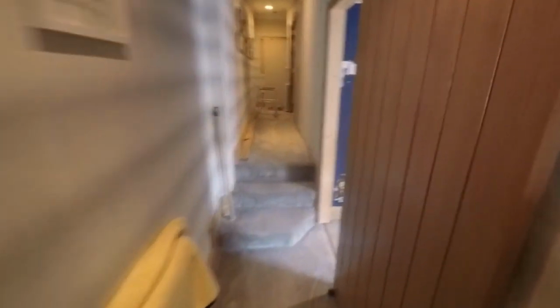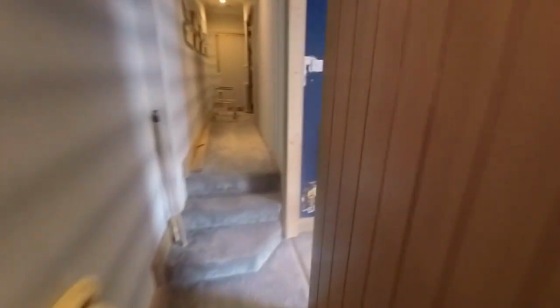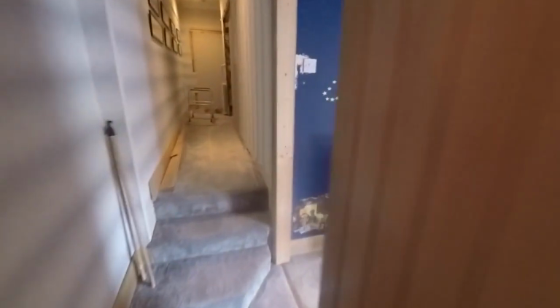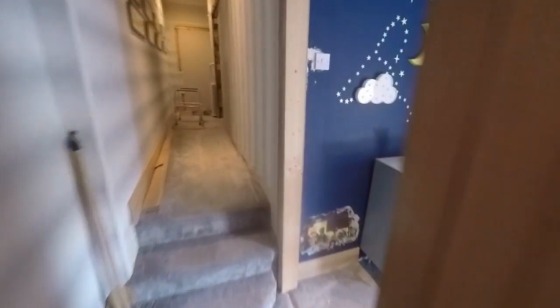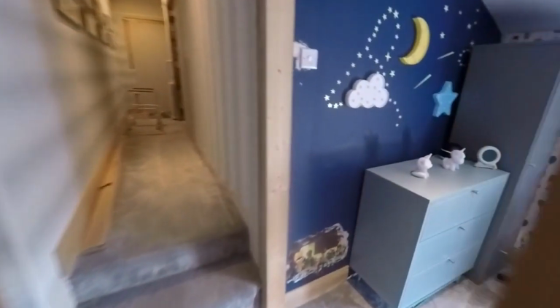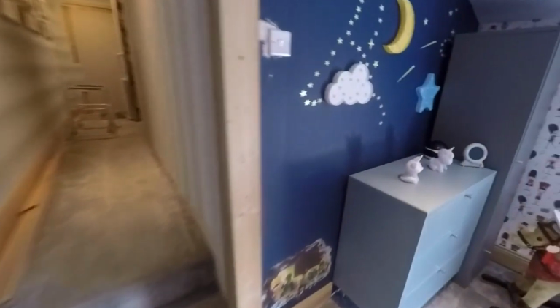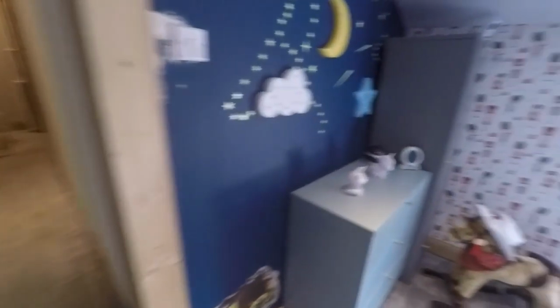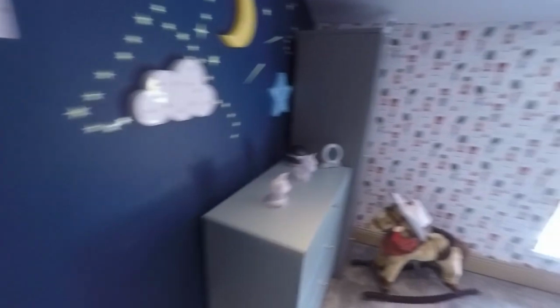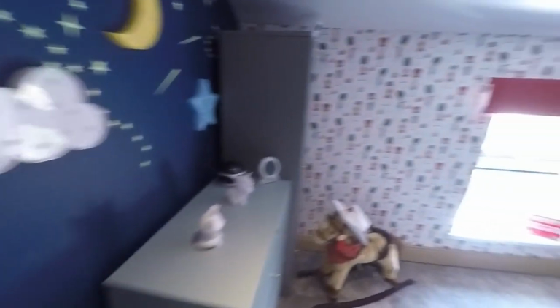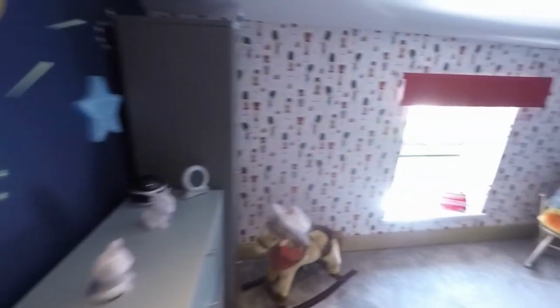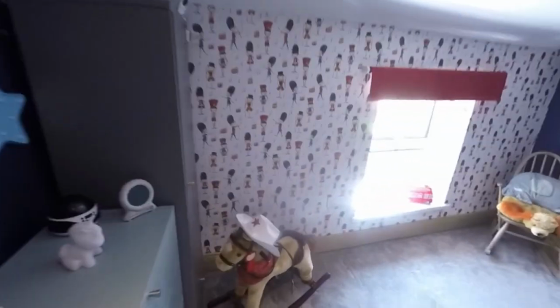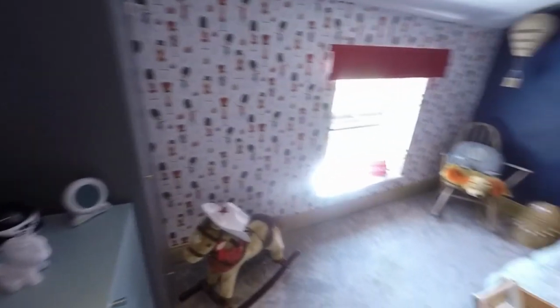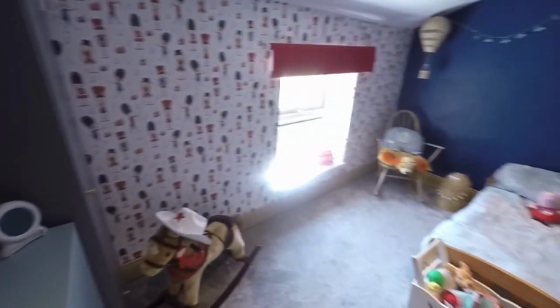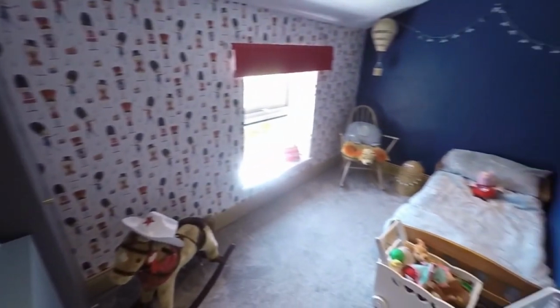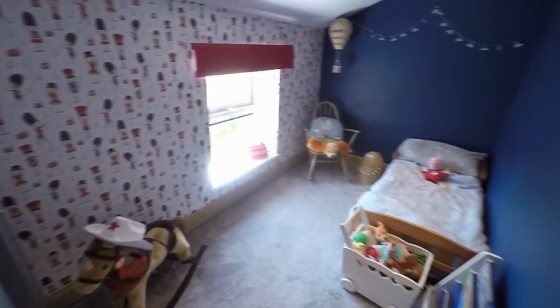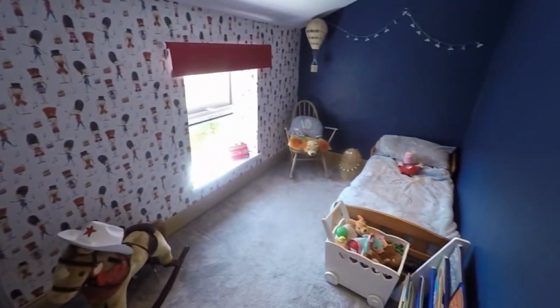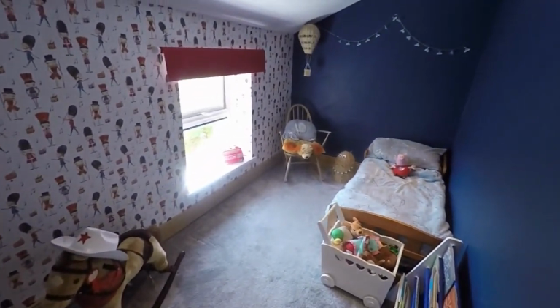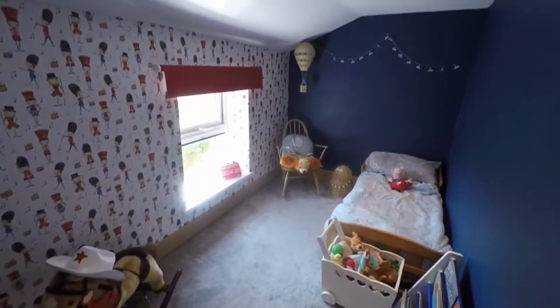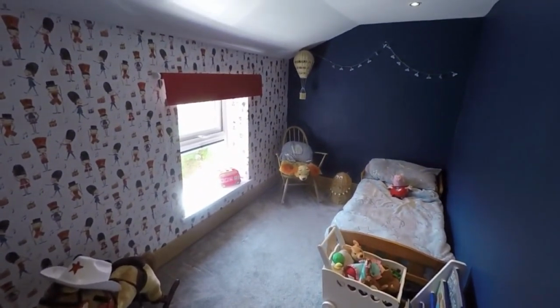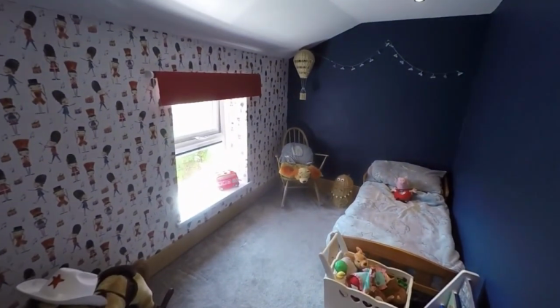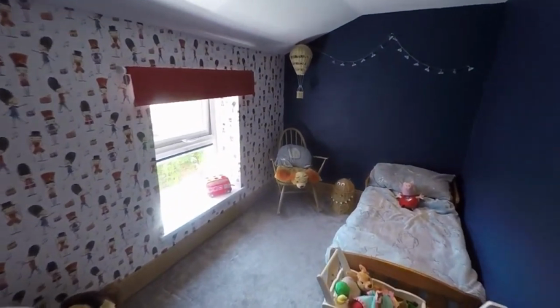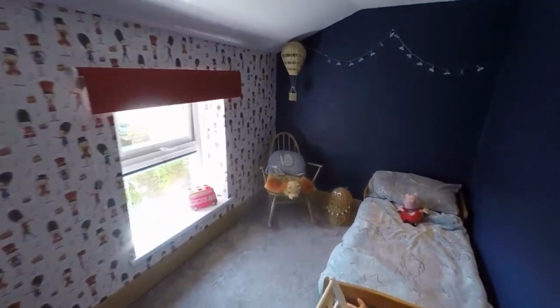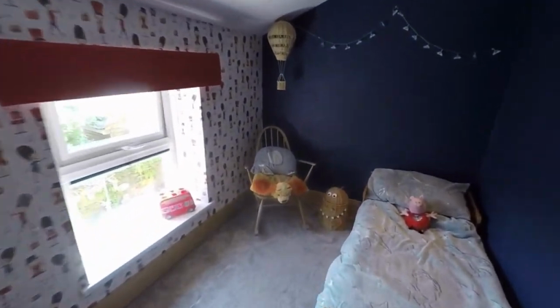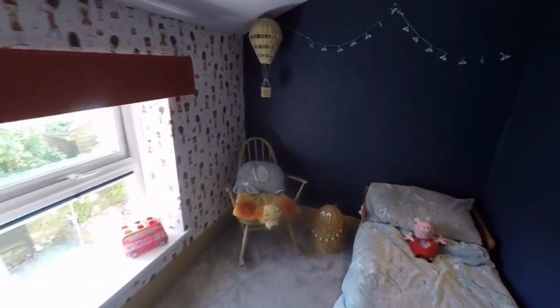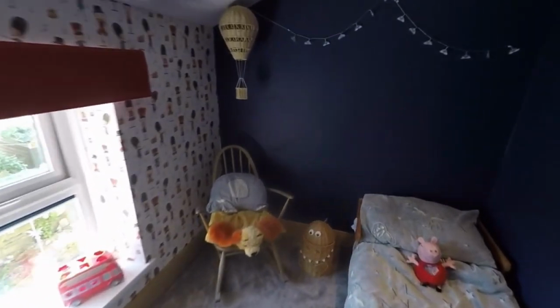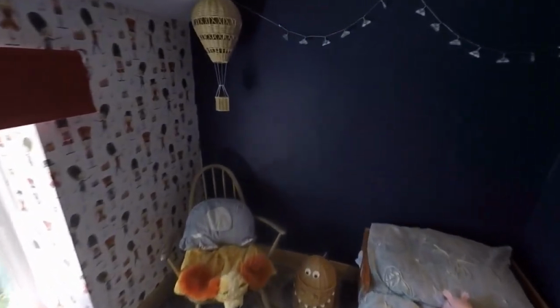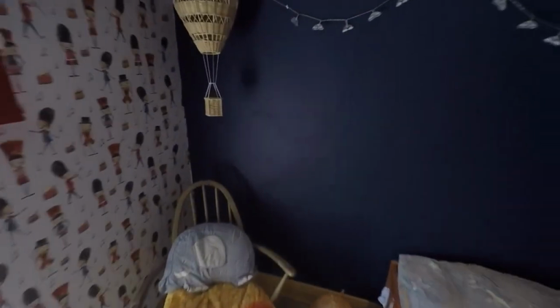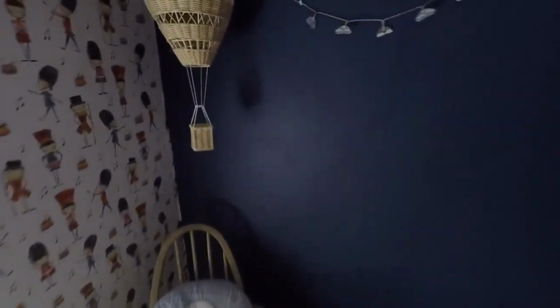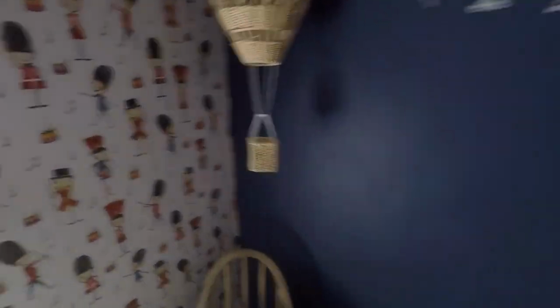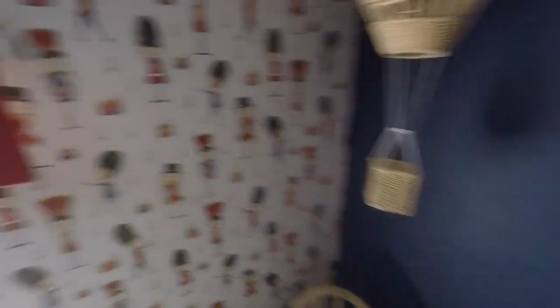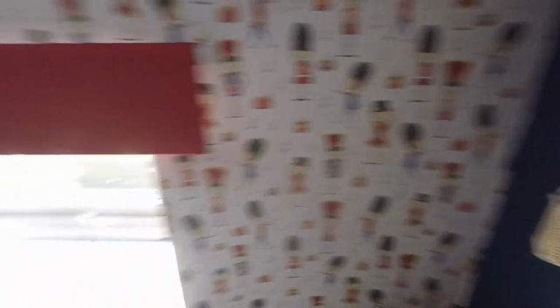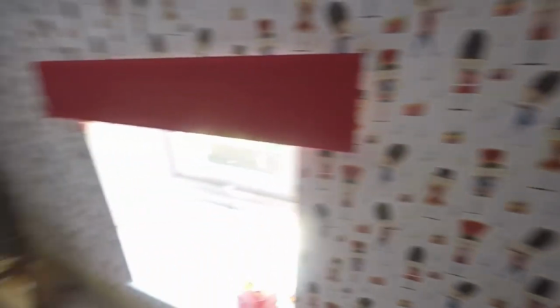Through here we have one of the smallest bedrooms — this is a large single room with a side-facing window.